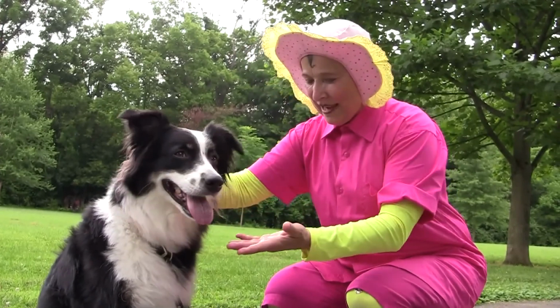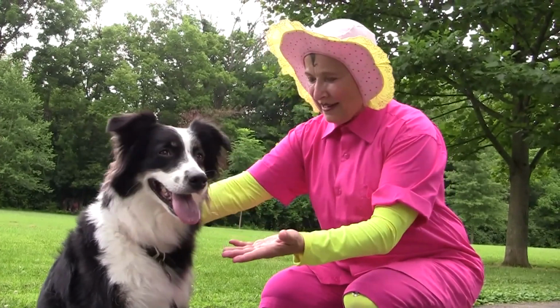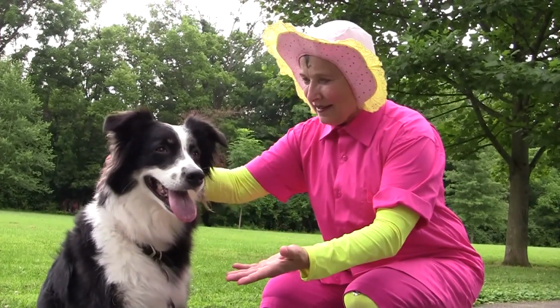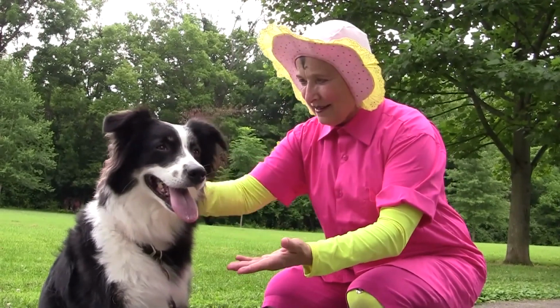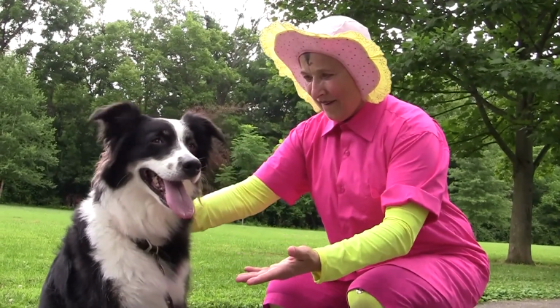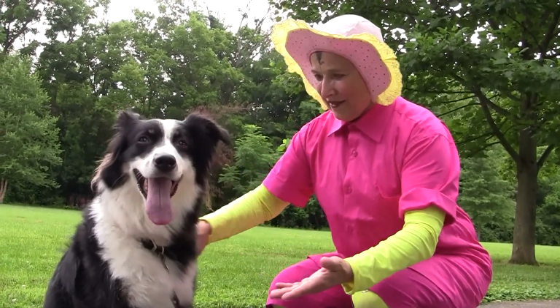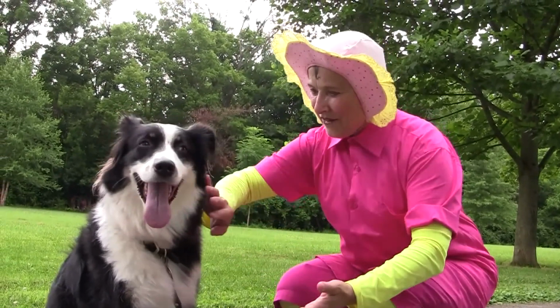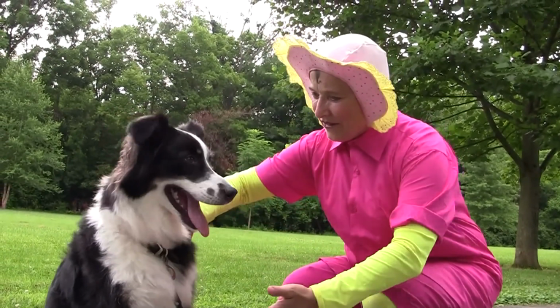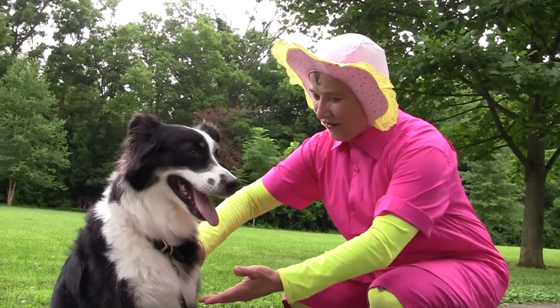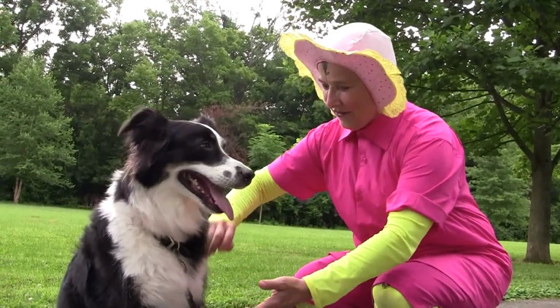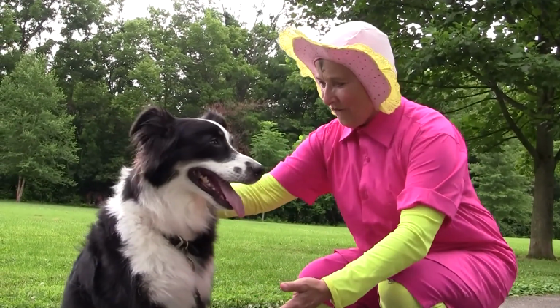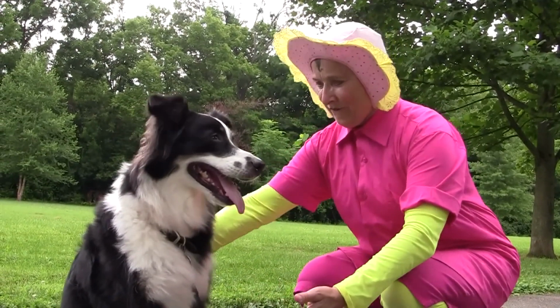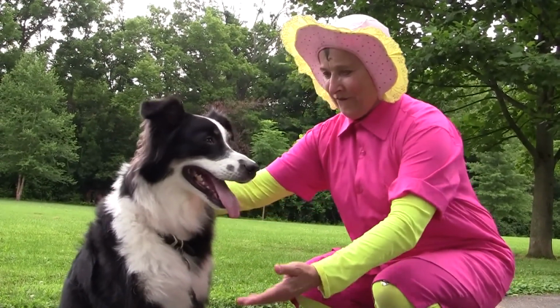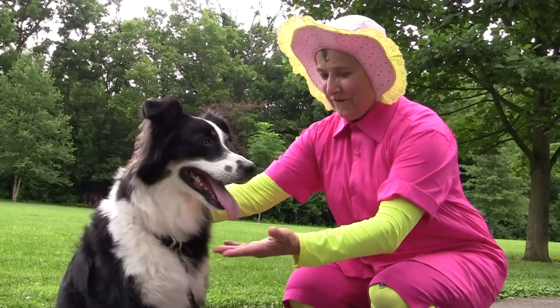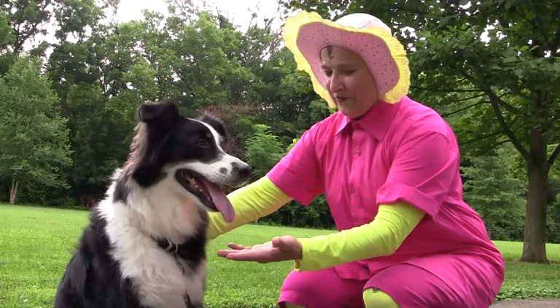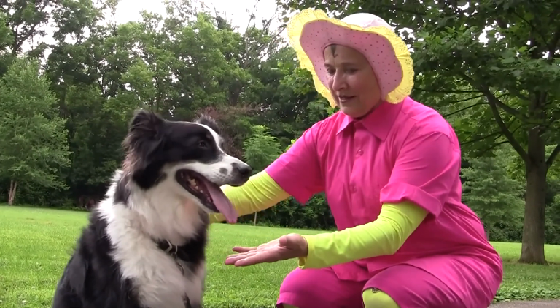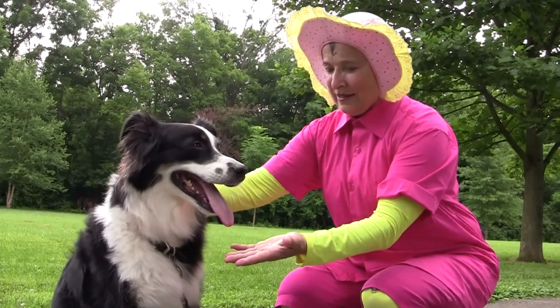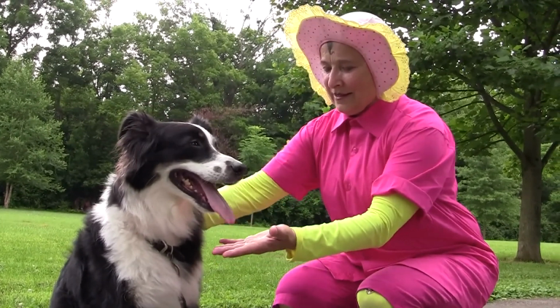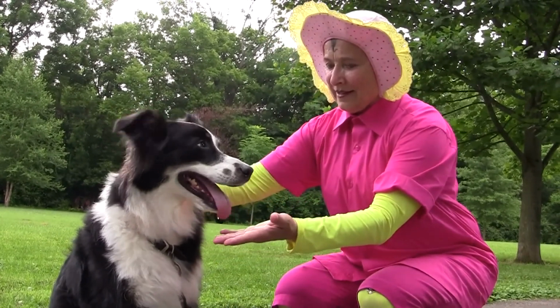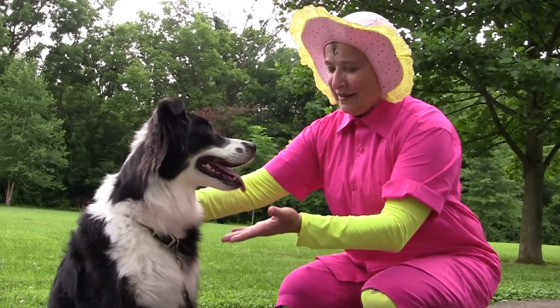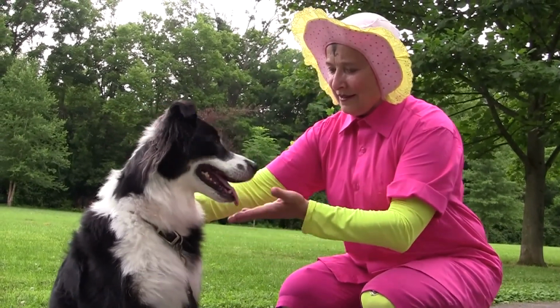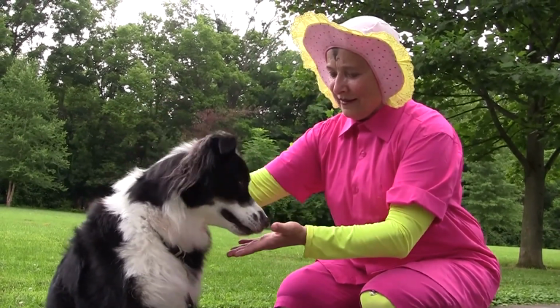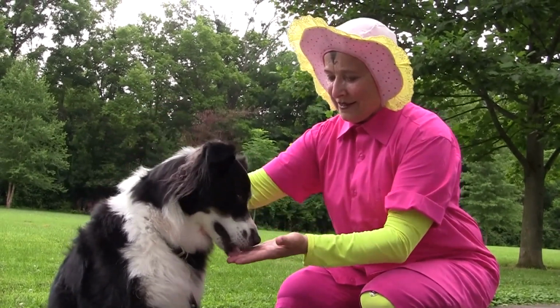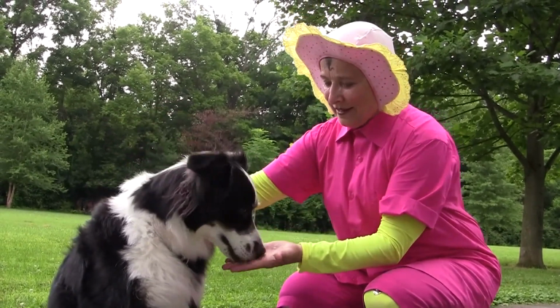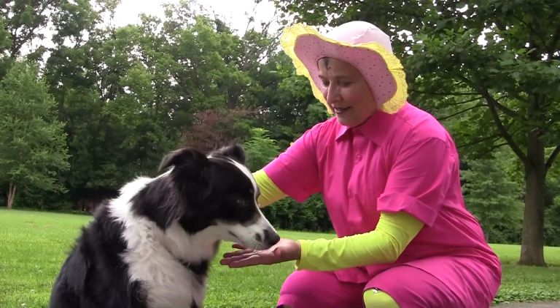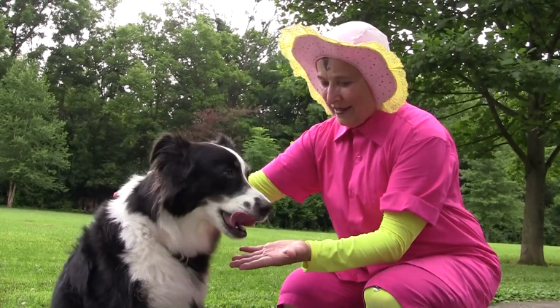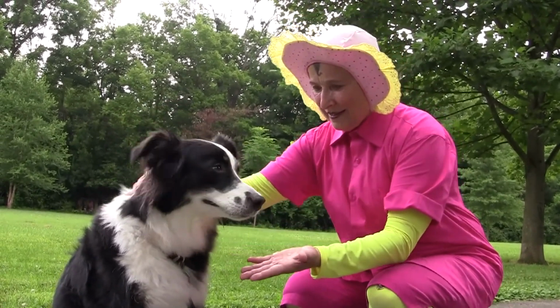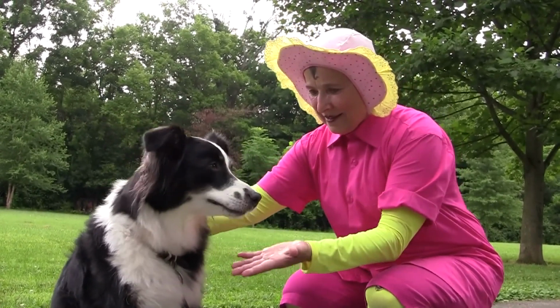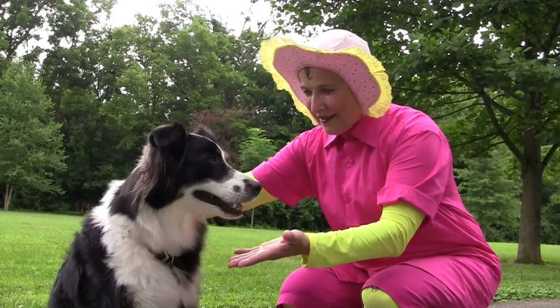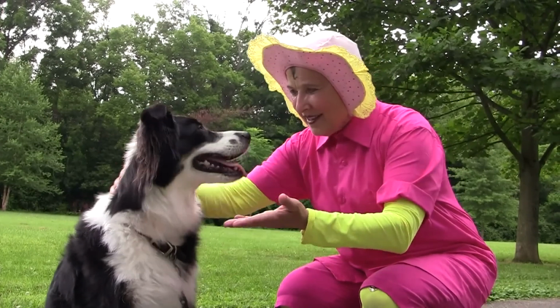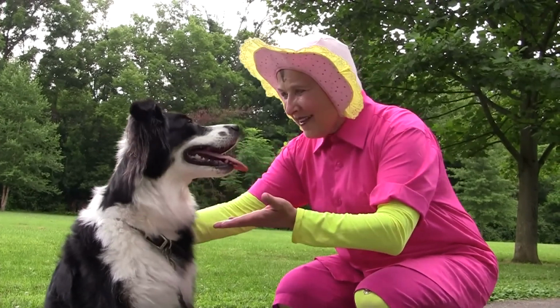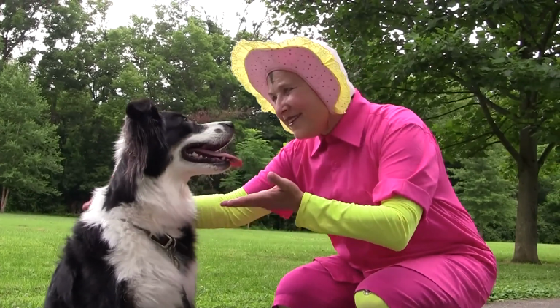As you get to know the dog, they will probably let you pet them on the head — that's because you've earned their trust. So the next time you want to meet a dog, do it the safe way, because that is the best way.